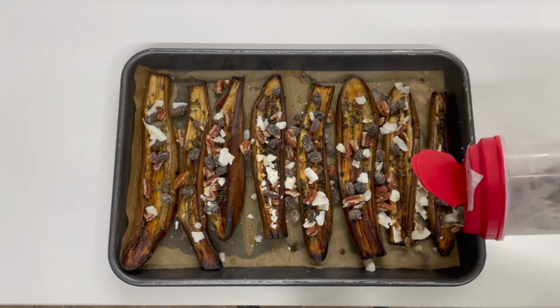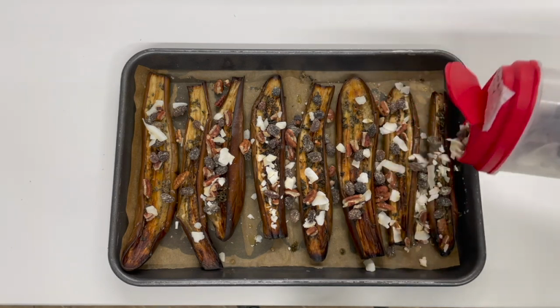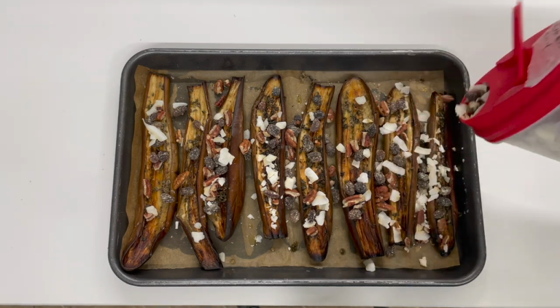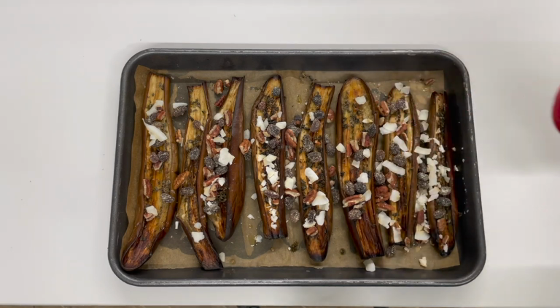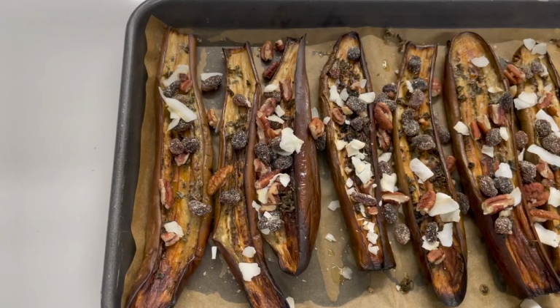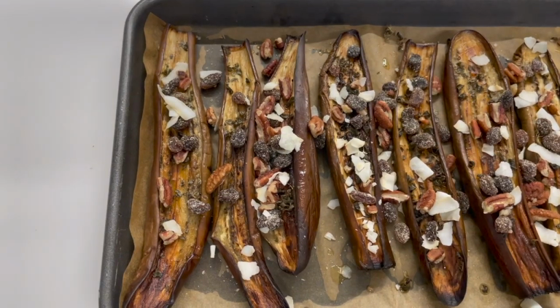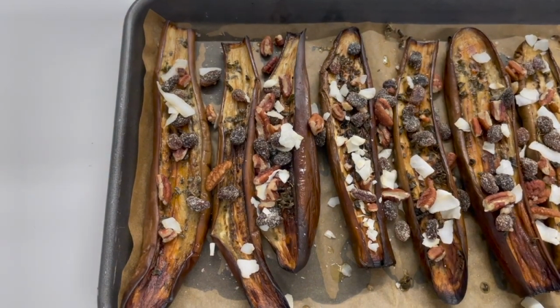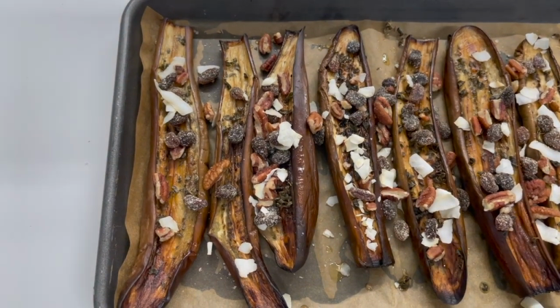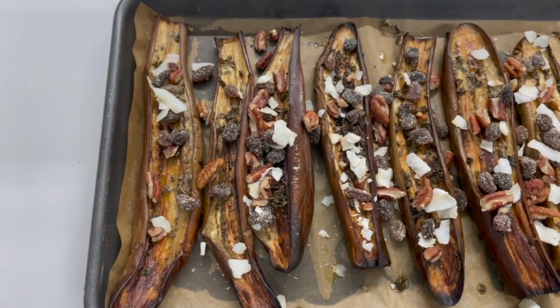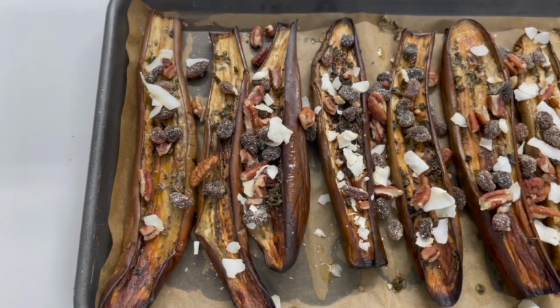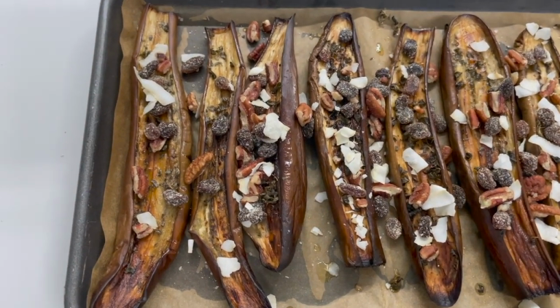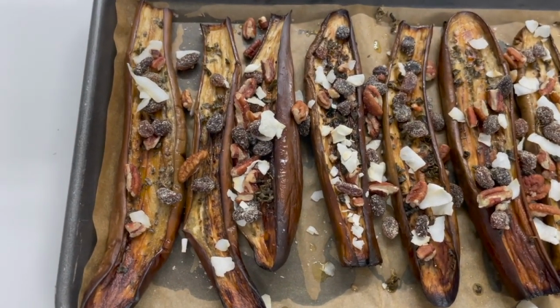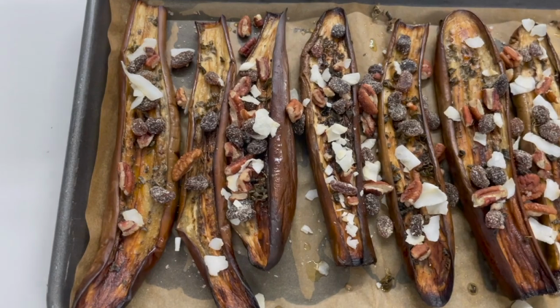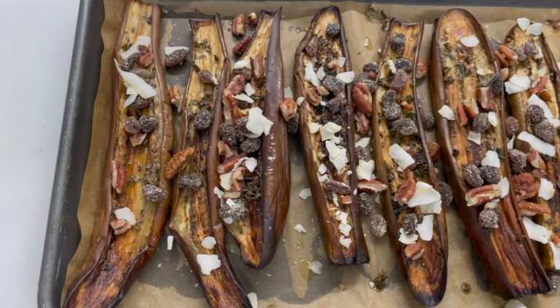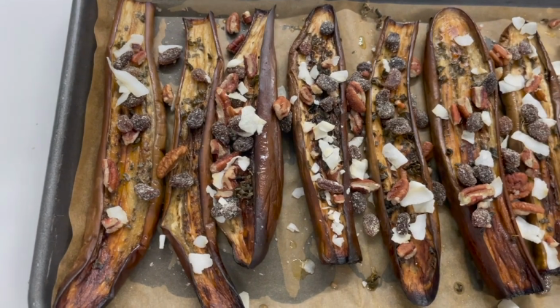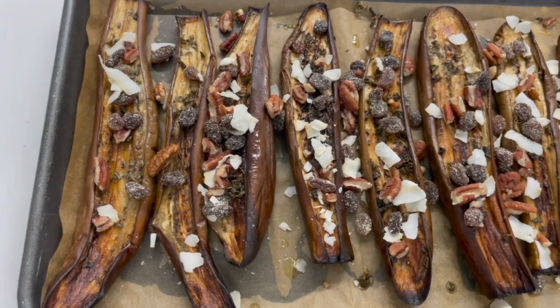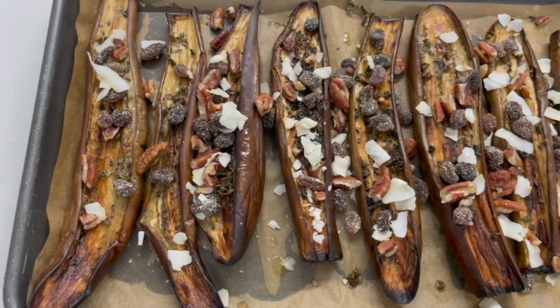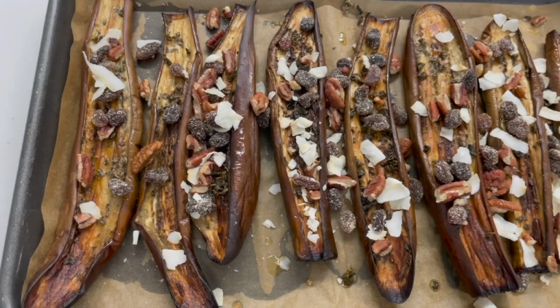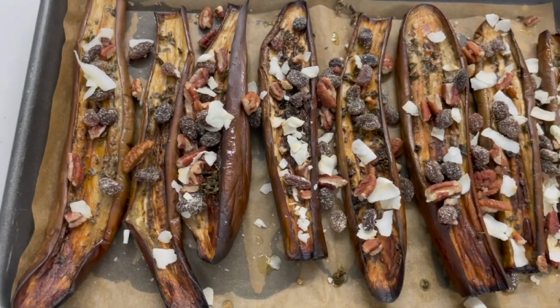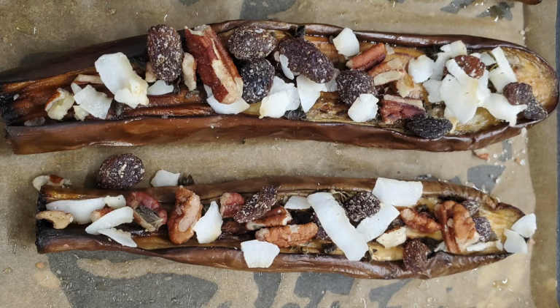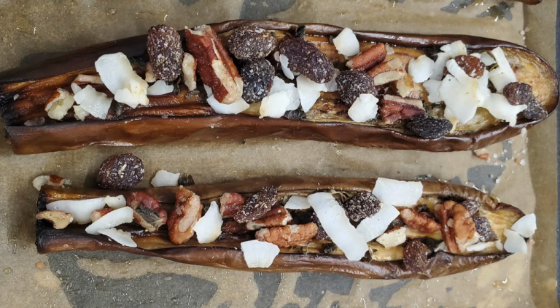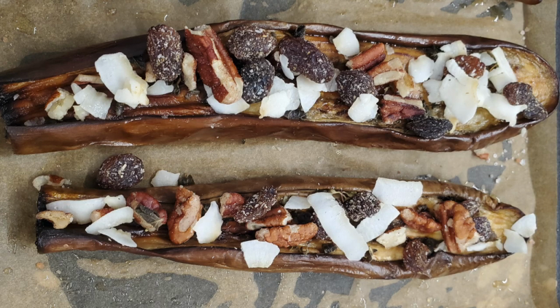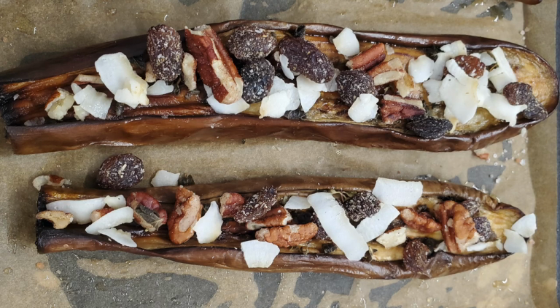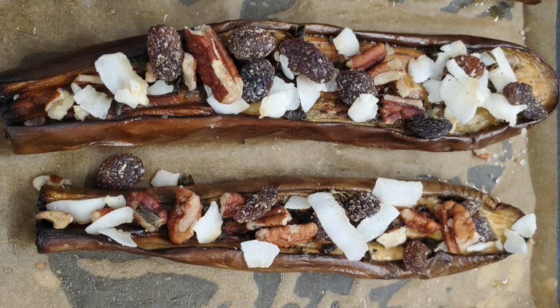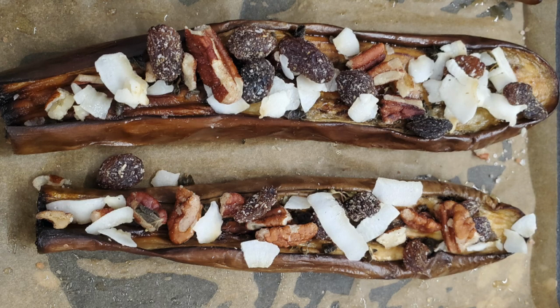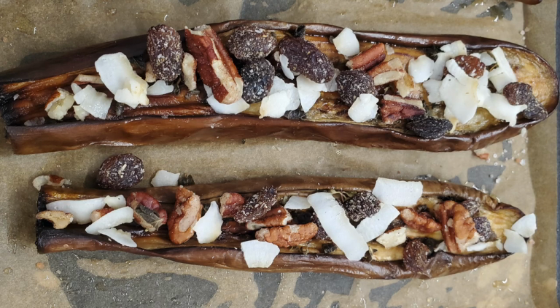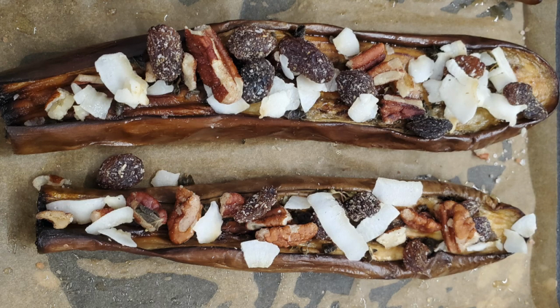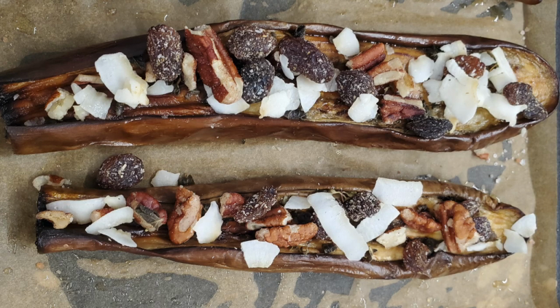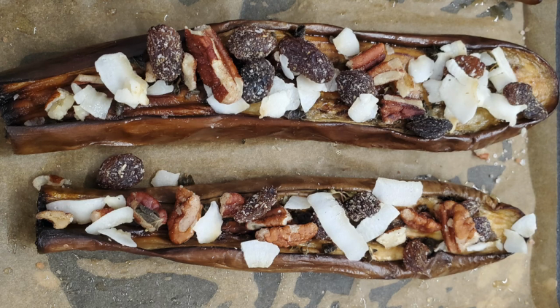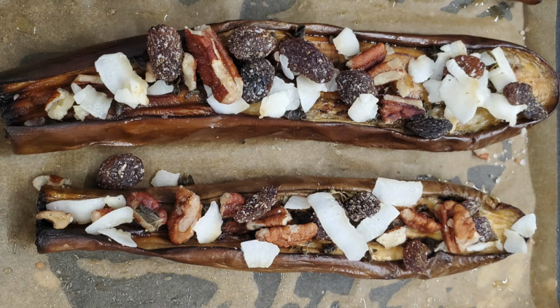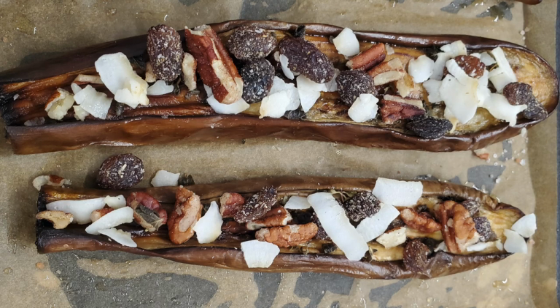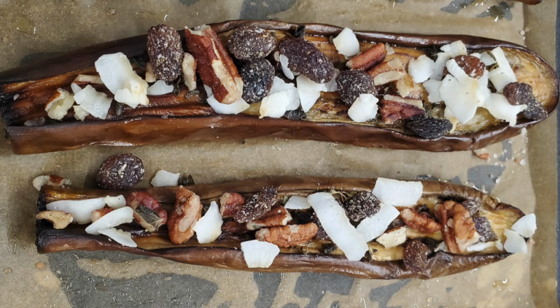As you can see in the container, I keep them refrigerated because the nuts and the coconut need their quality preserved.